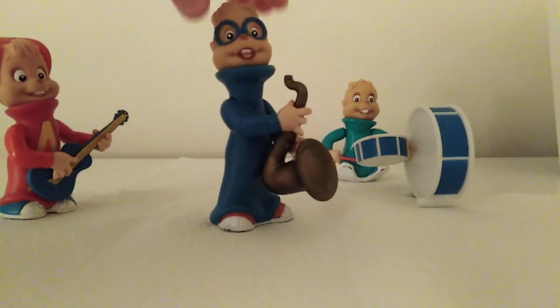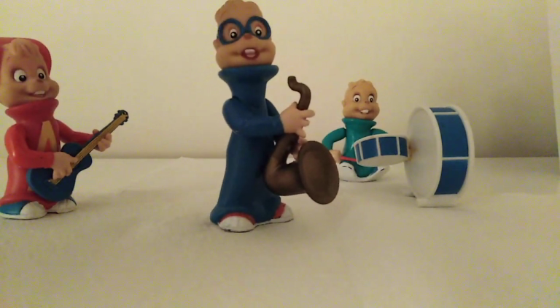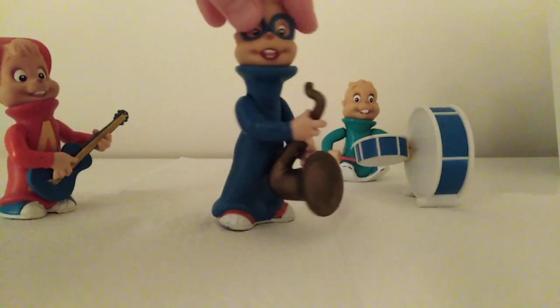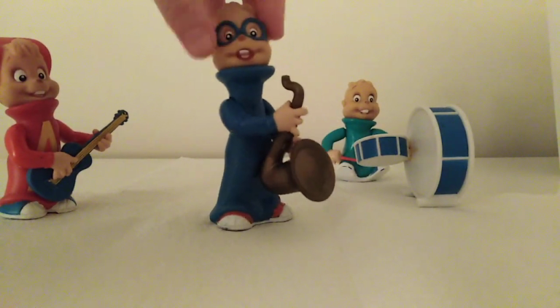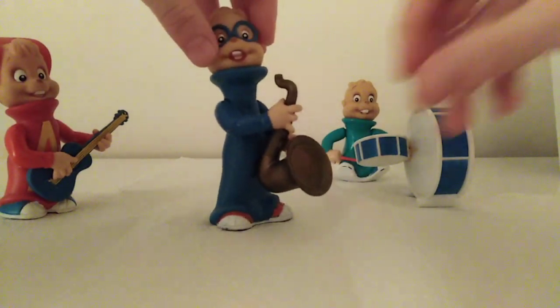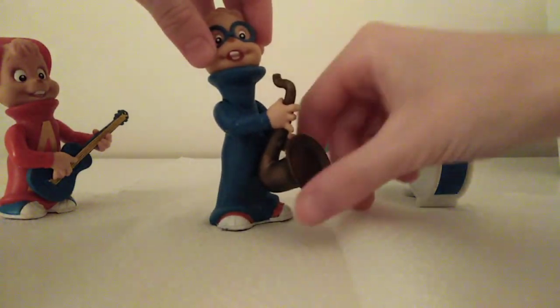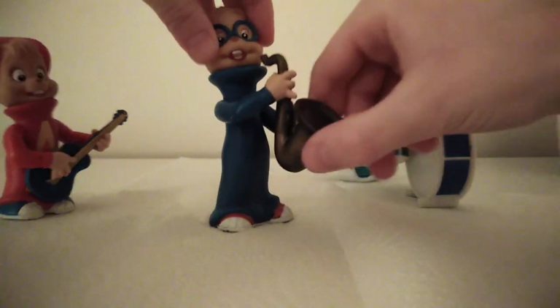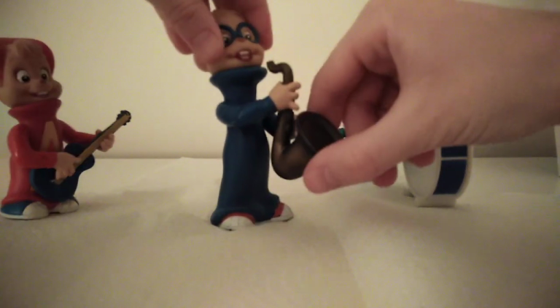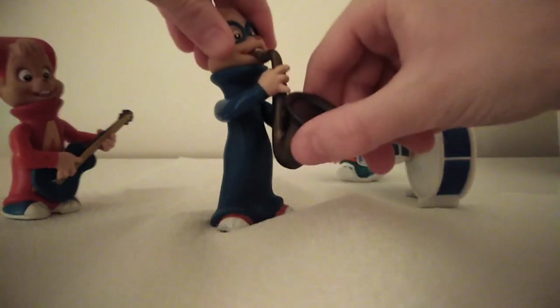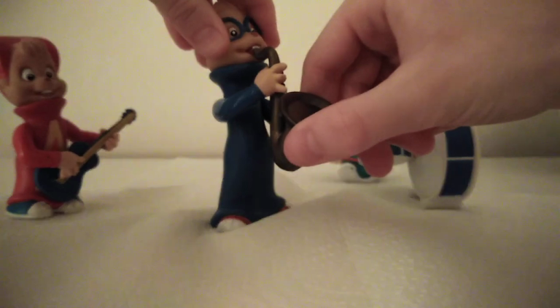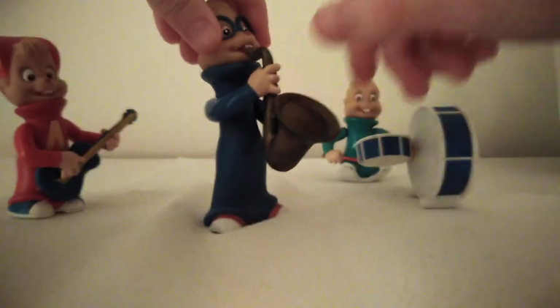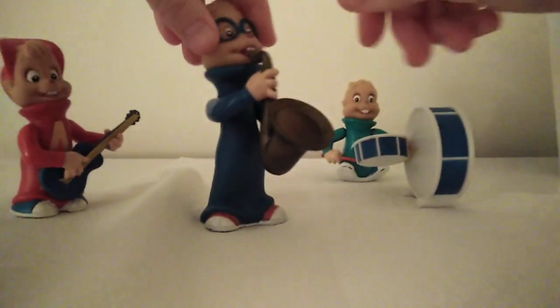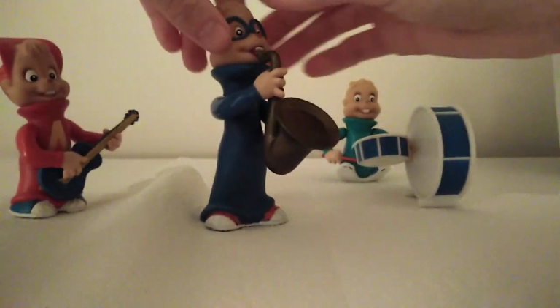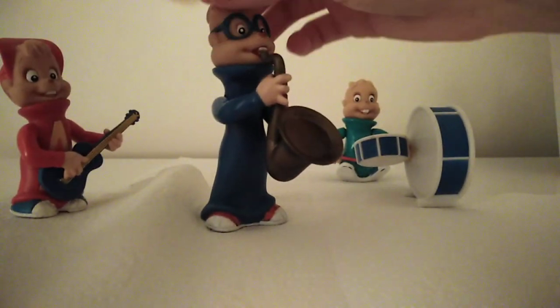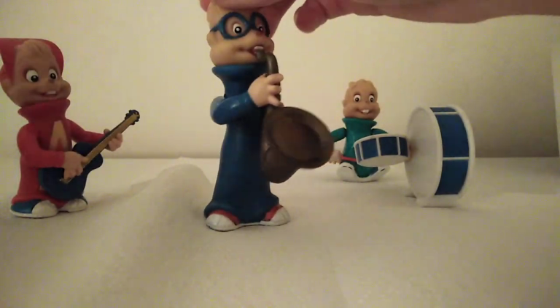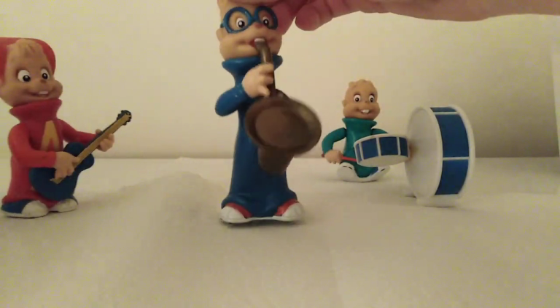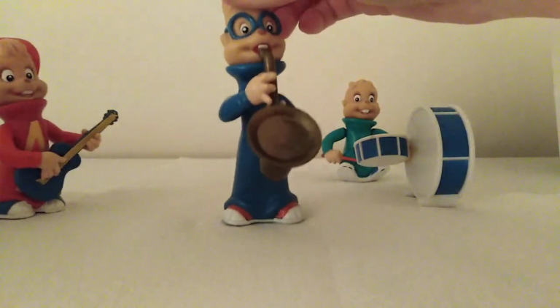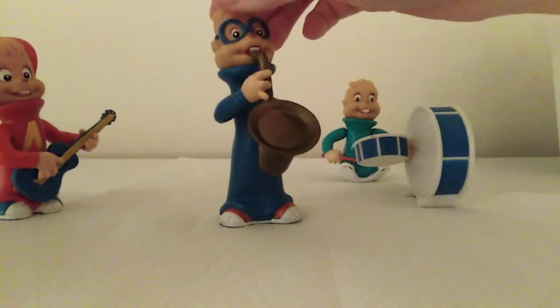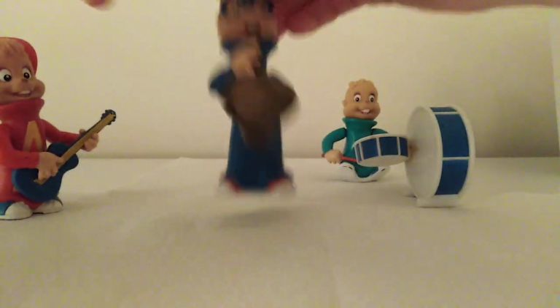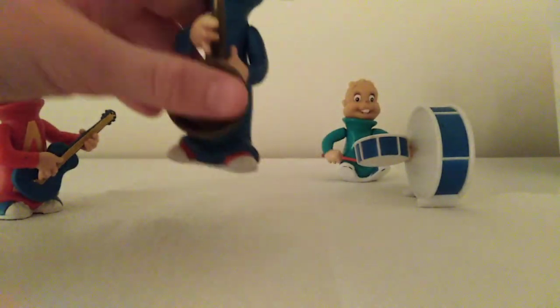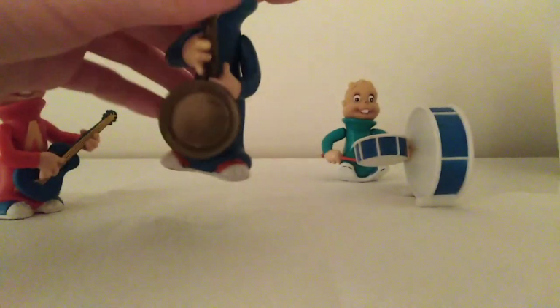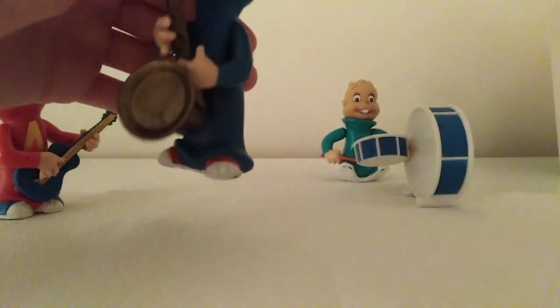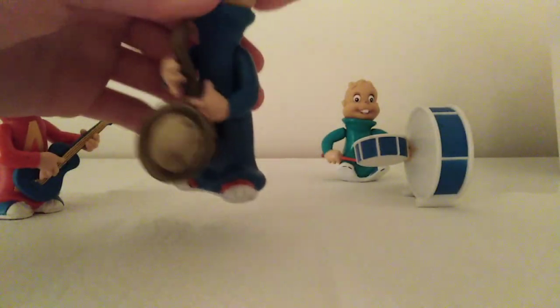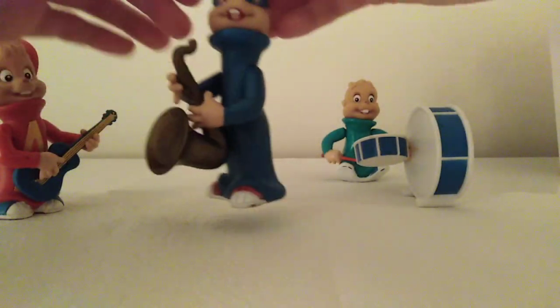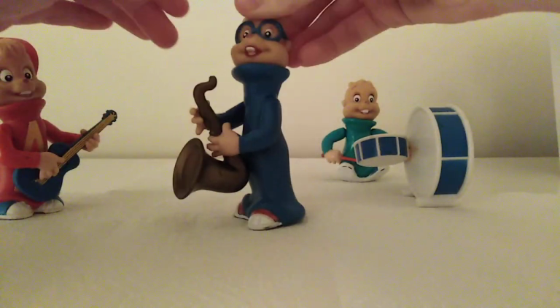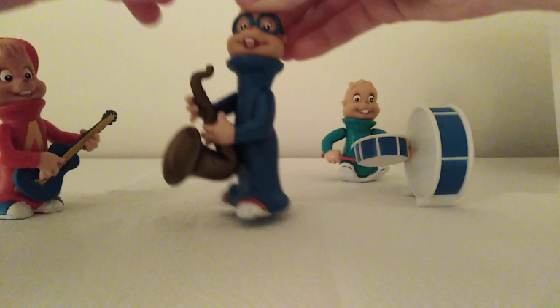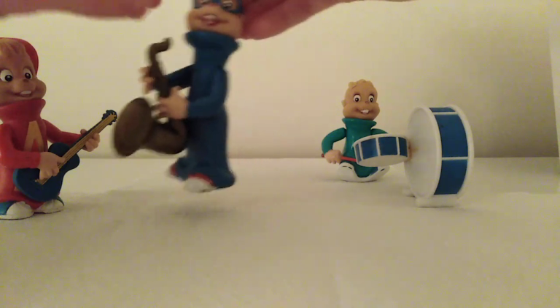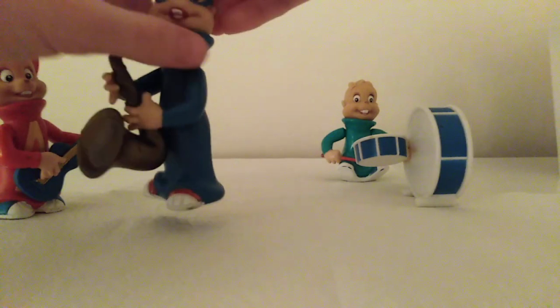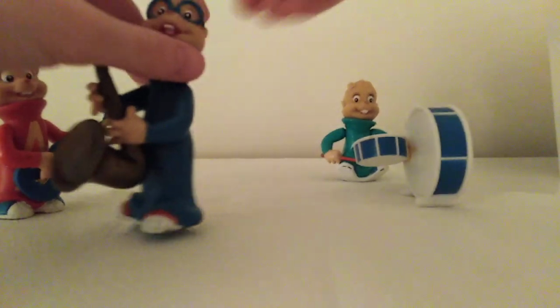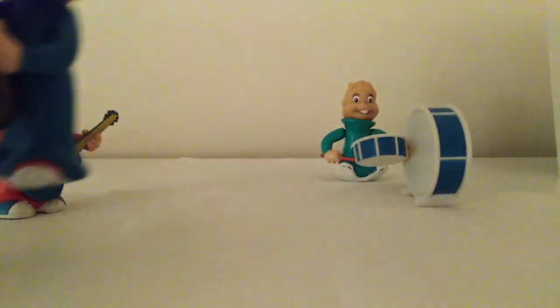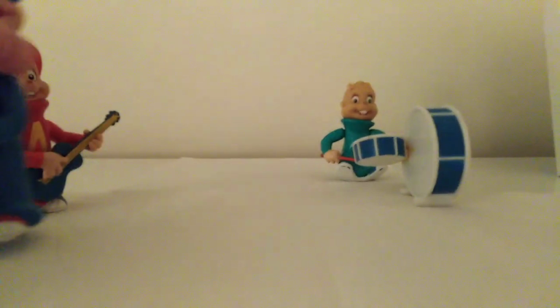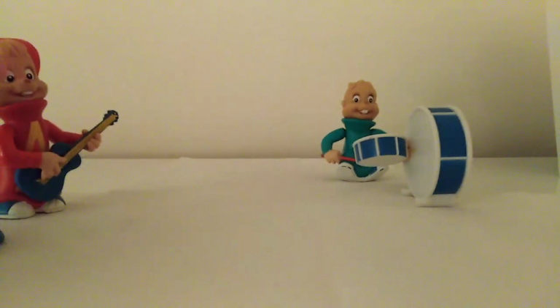You can have him just smiling, or you can have him playing his instrument. Either way, it's pretty cool.